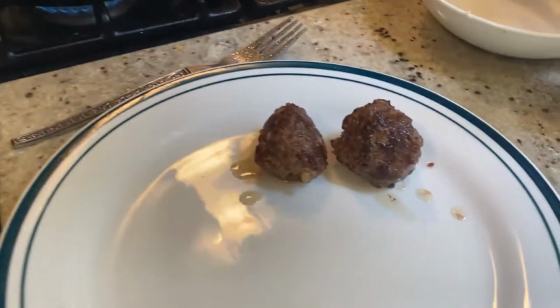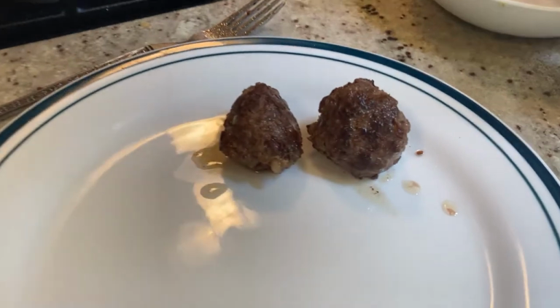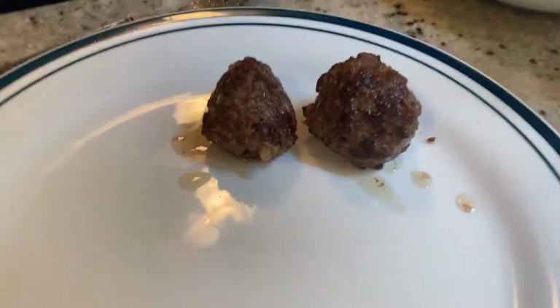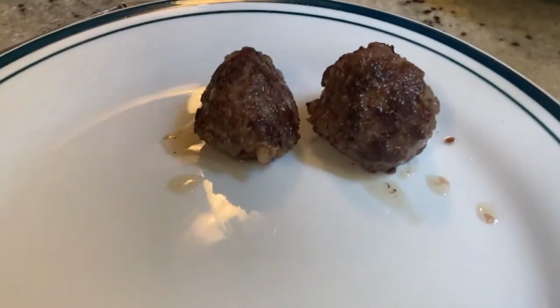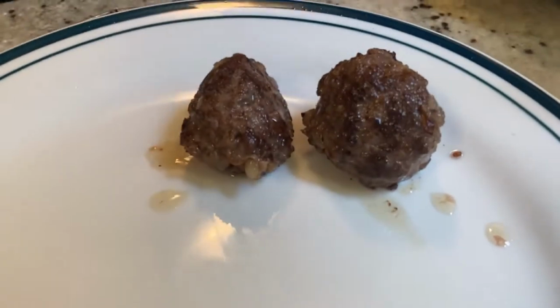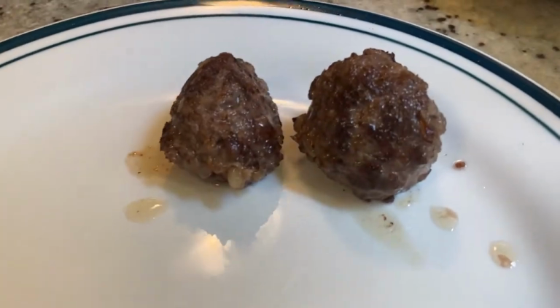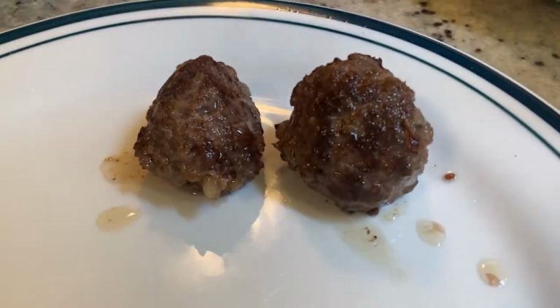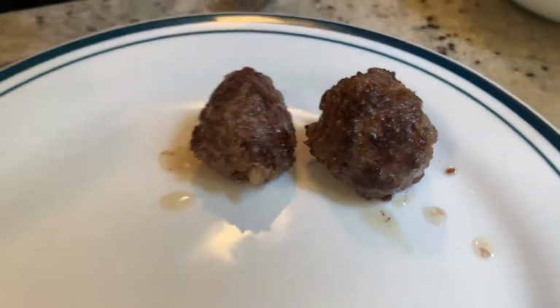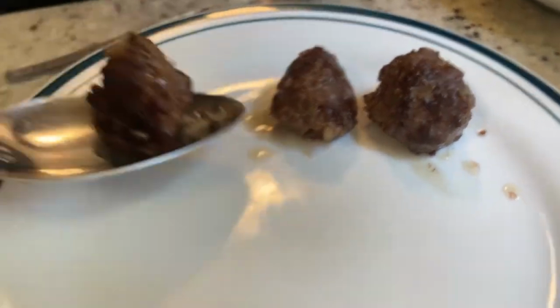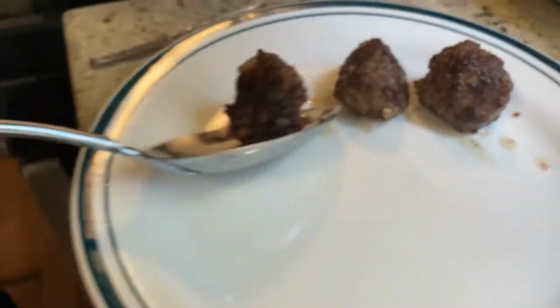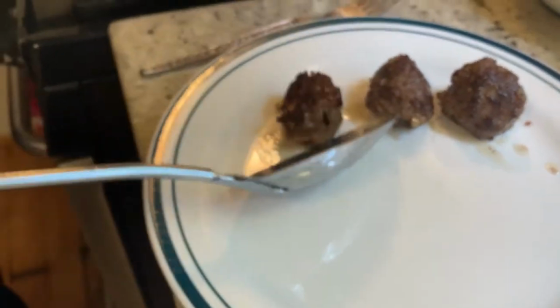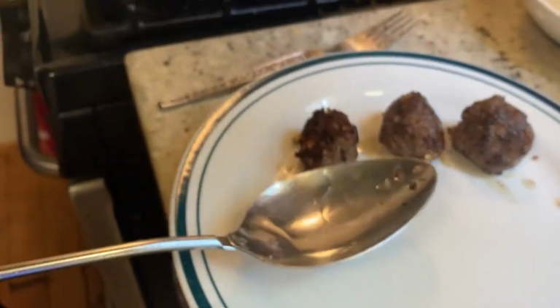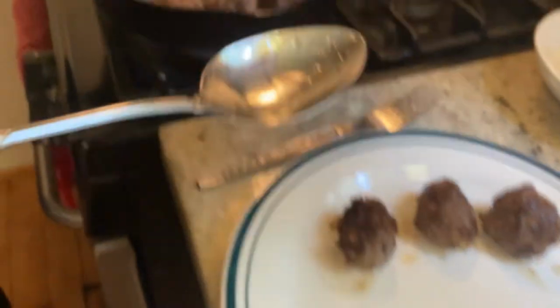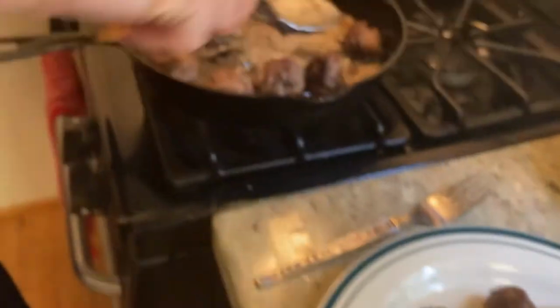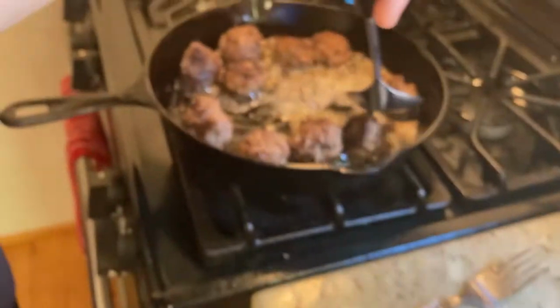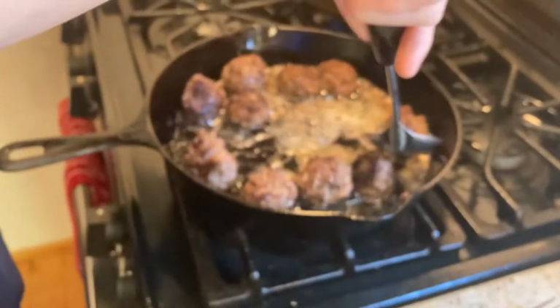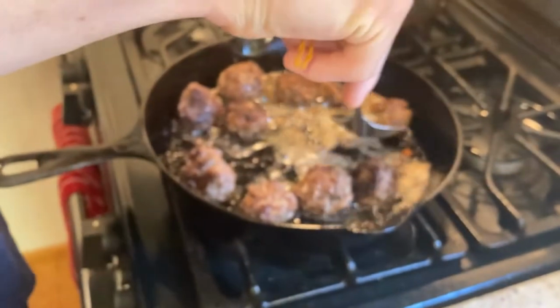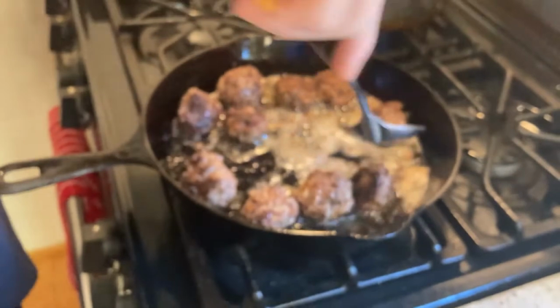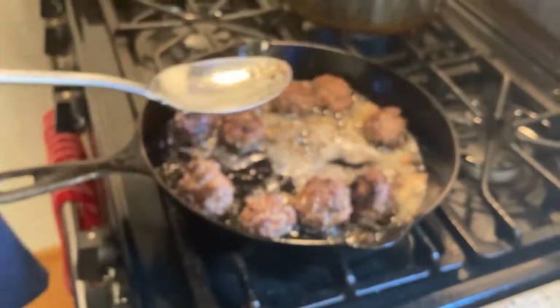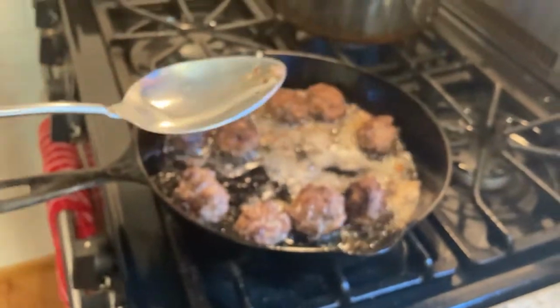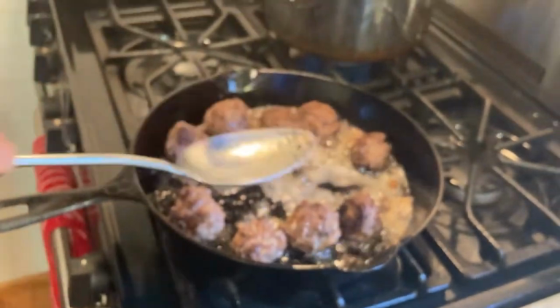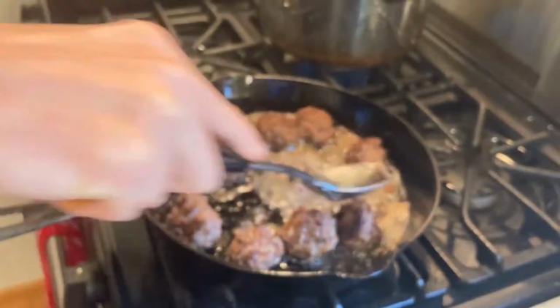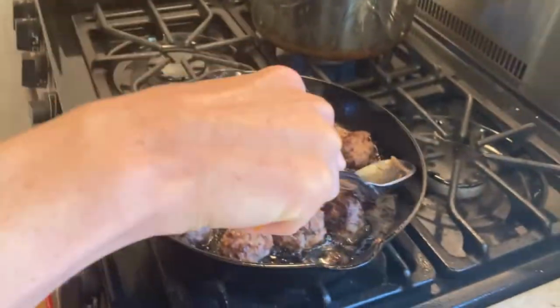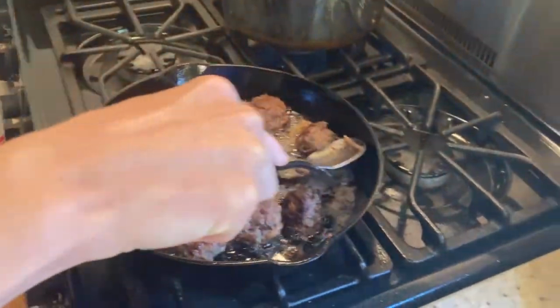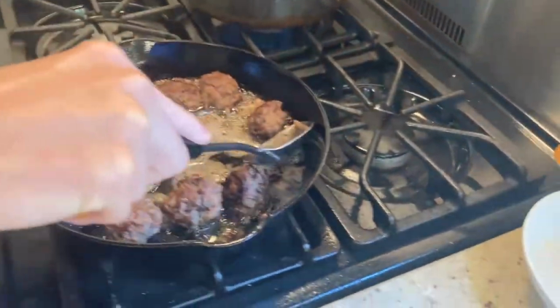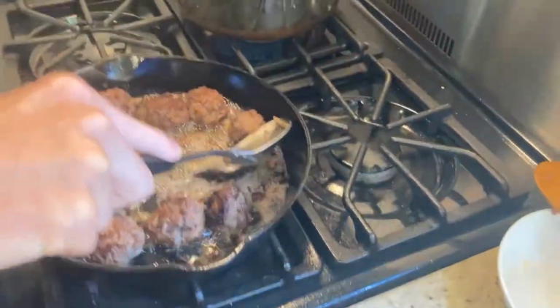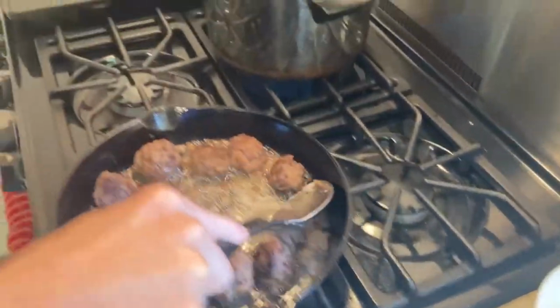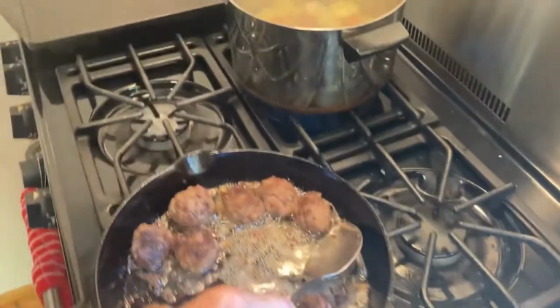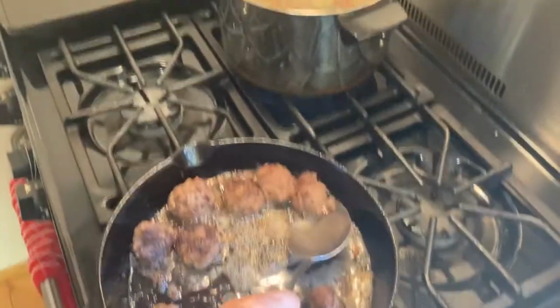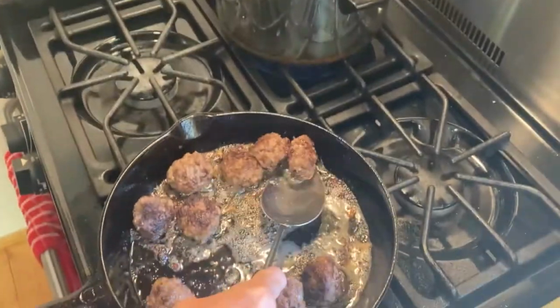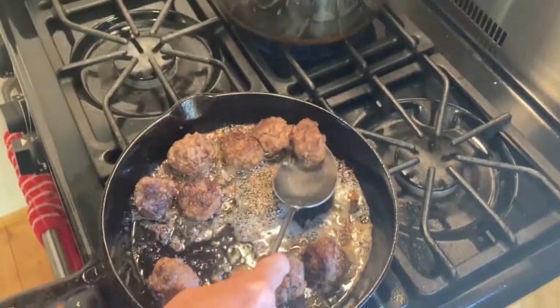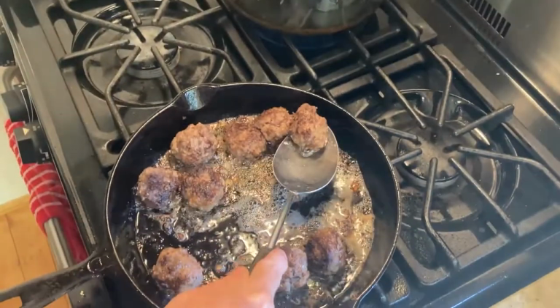Be very careful — it does splash a lot. Super dangerous. Be careful.